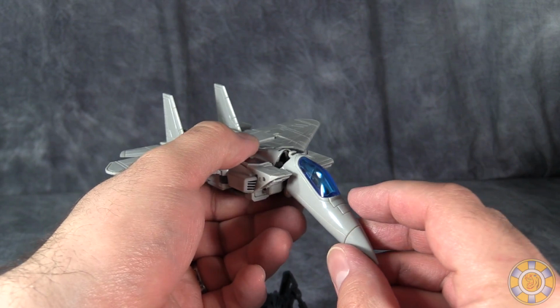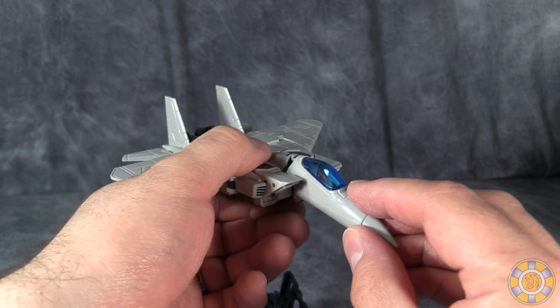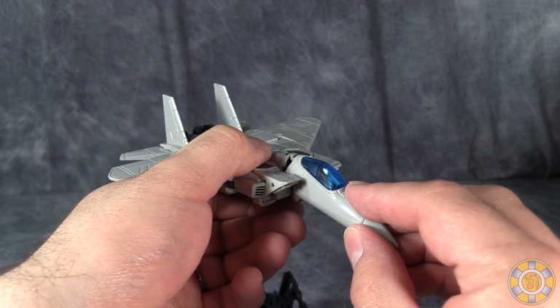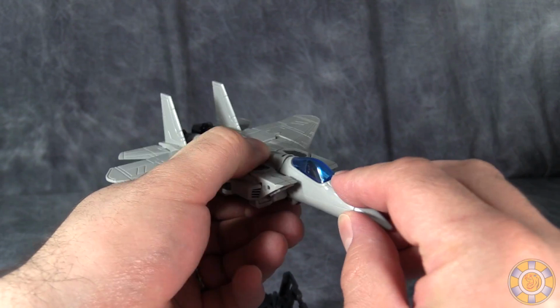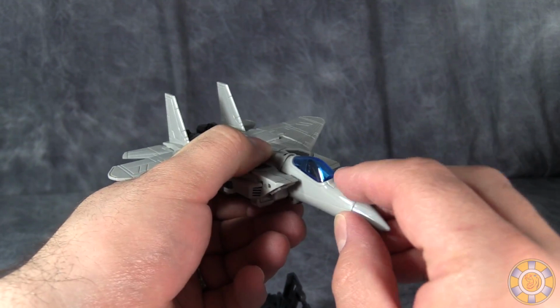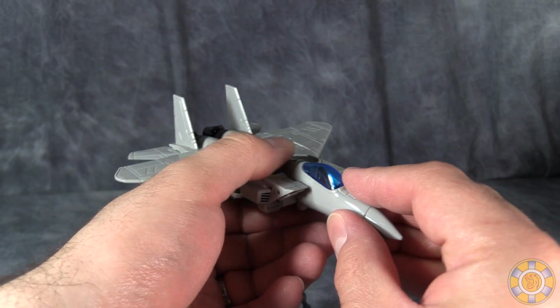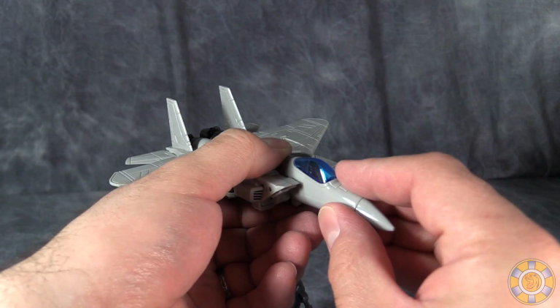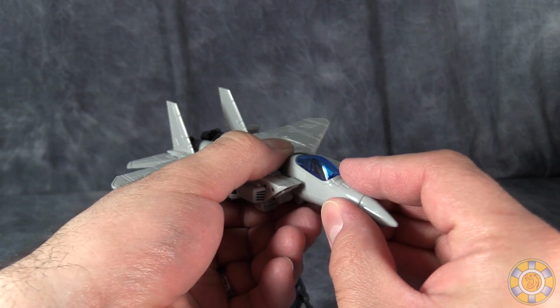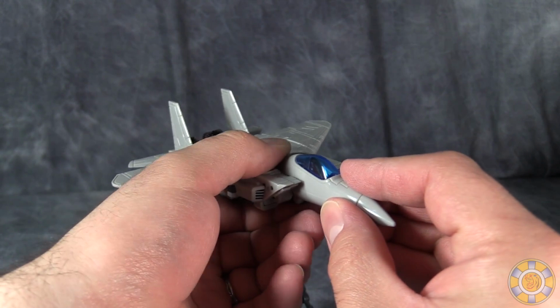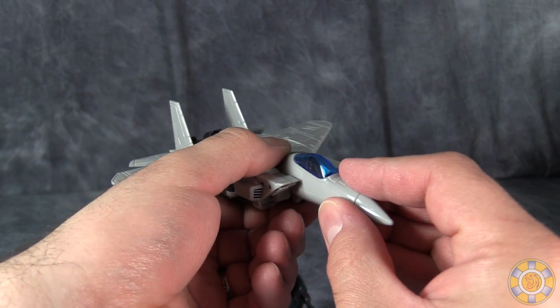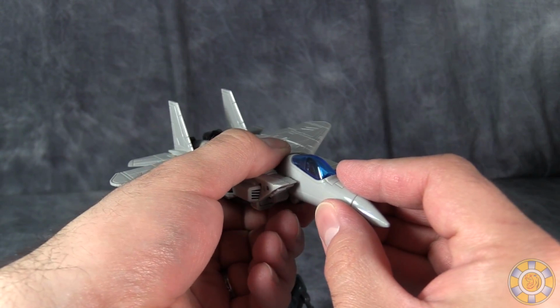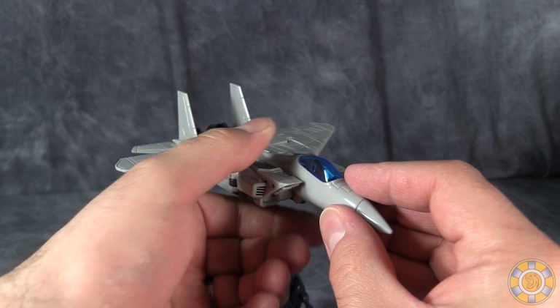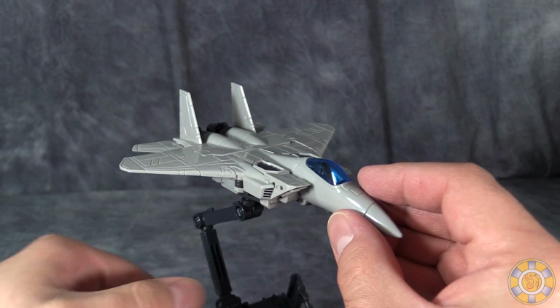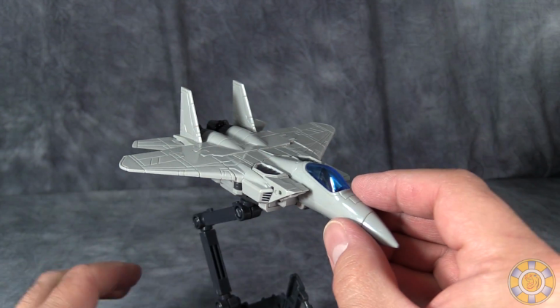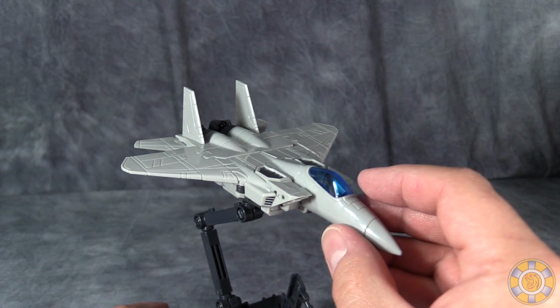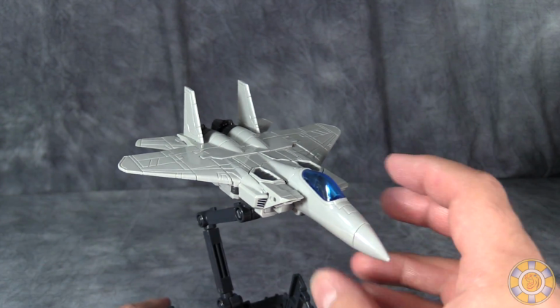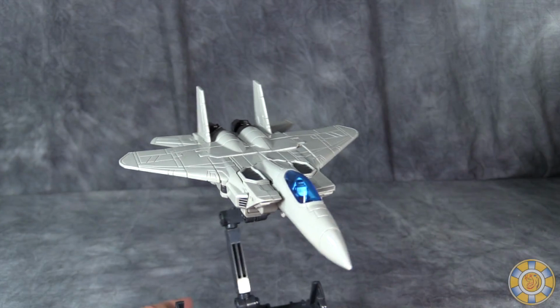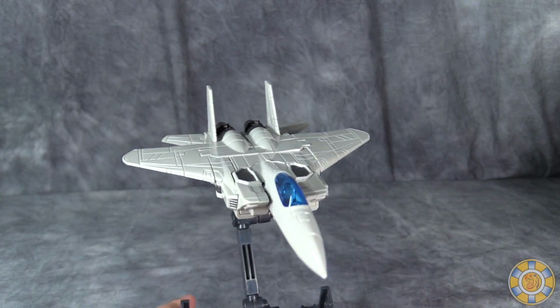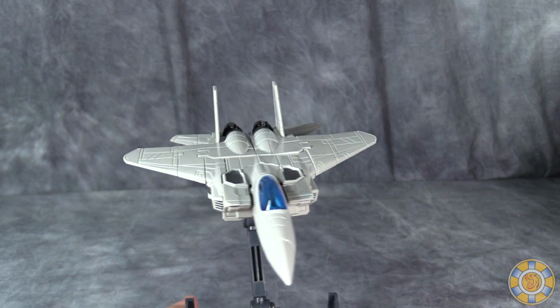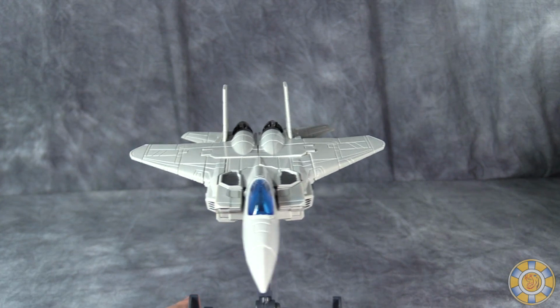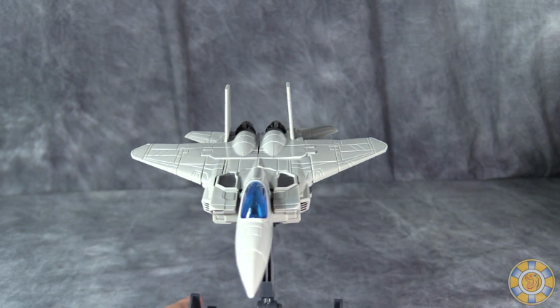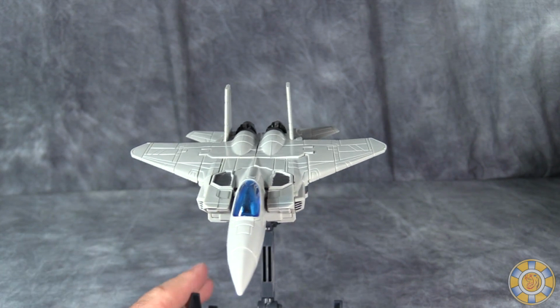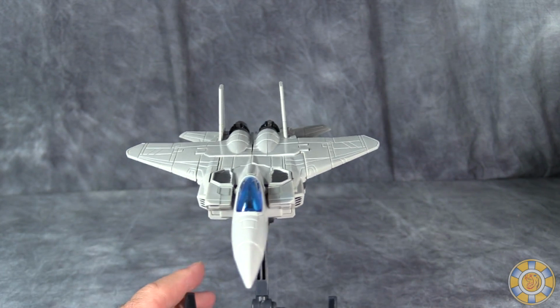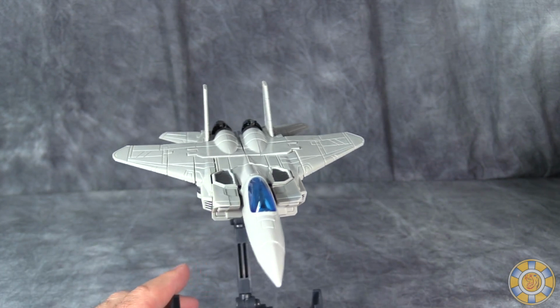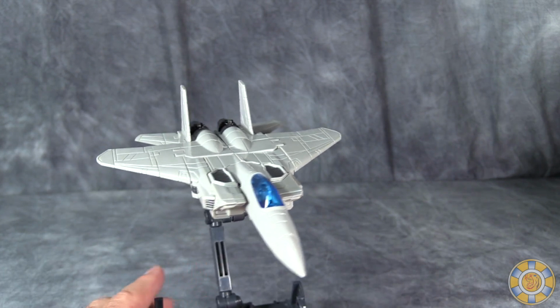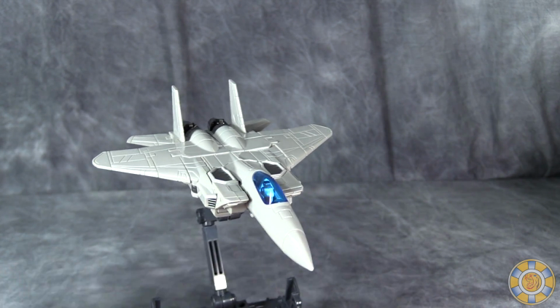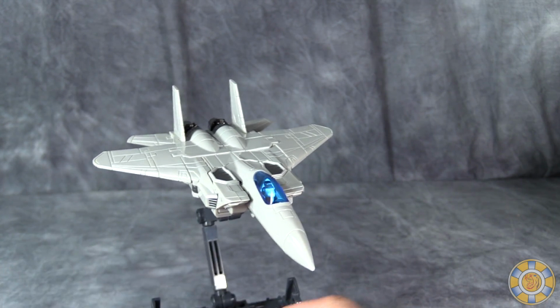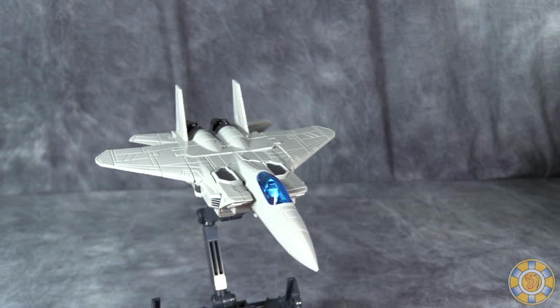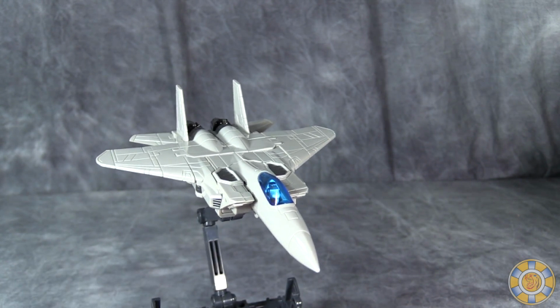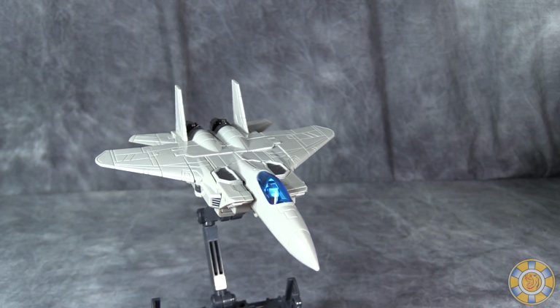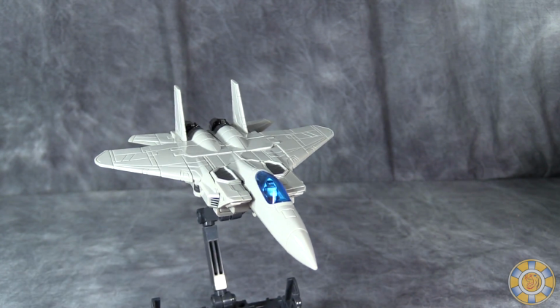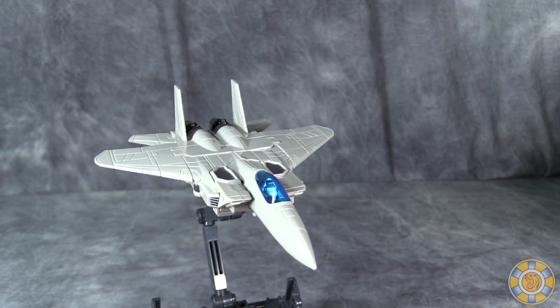It does have a tendency to come unclipped way too easily. Other than that, I think this is pretty darn cool. And then you can add his weapons.